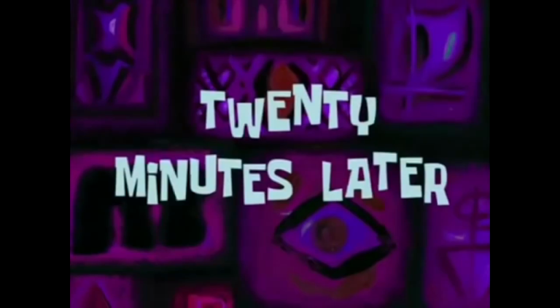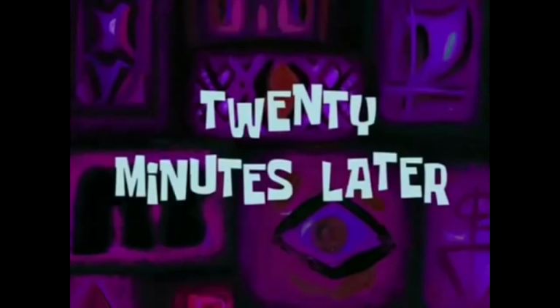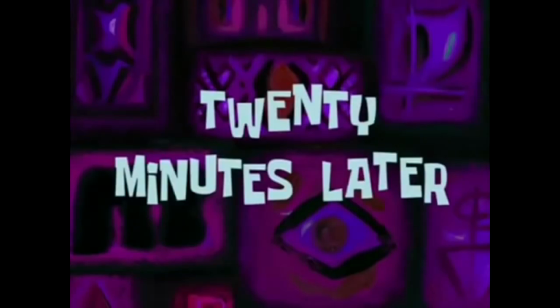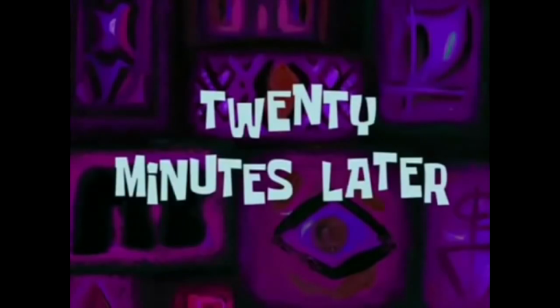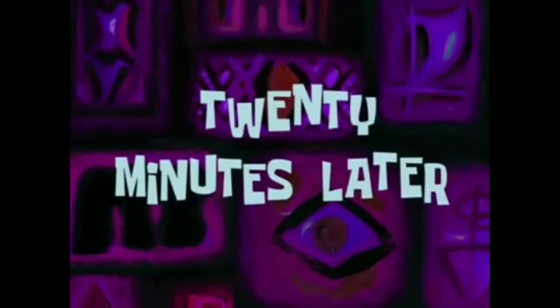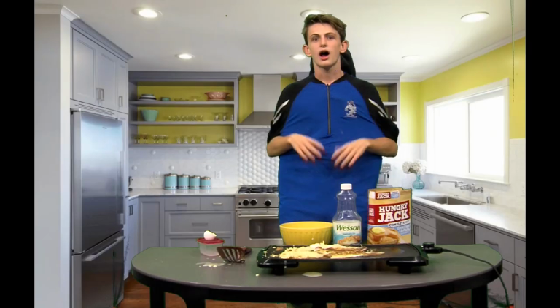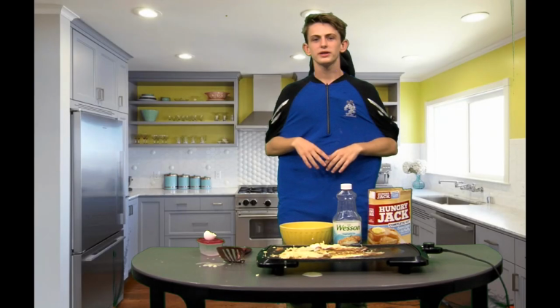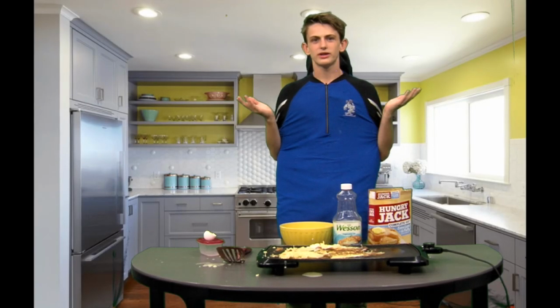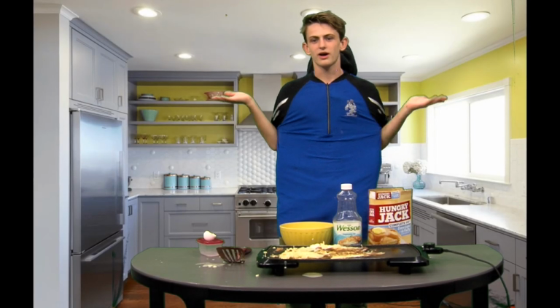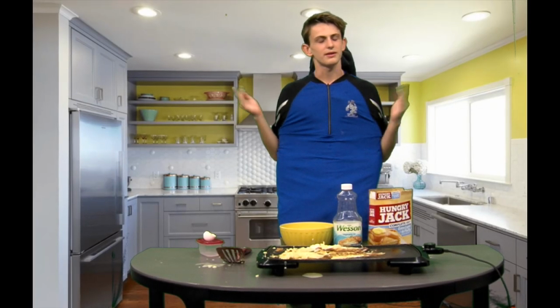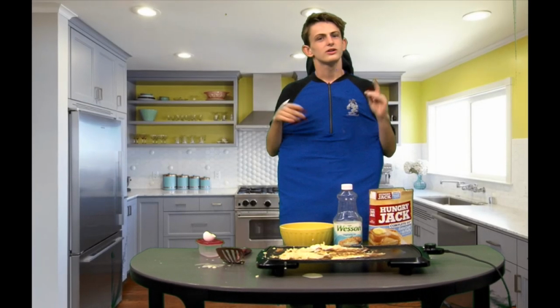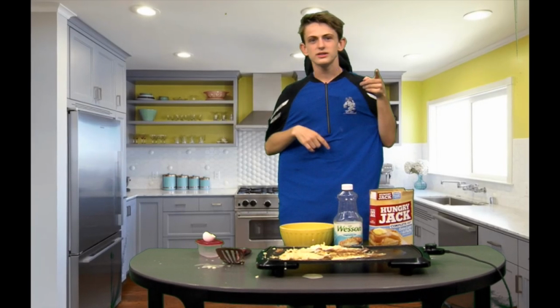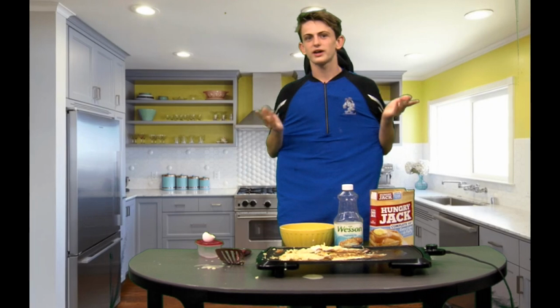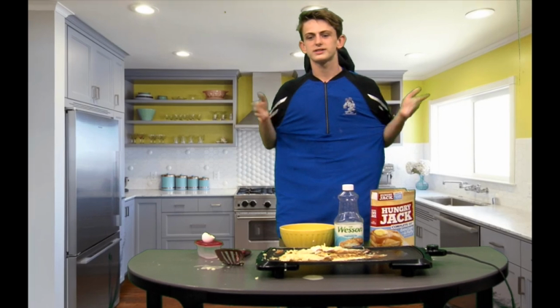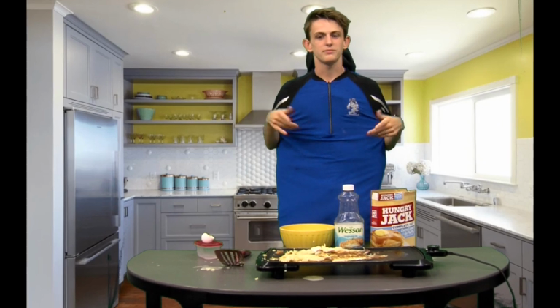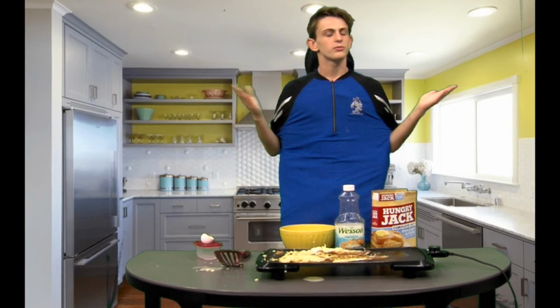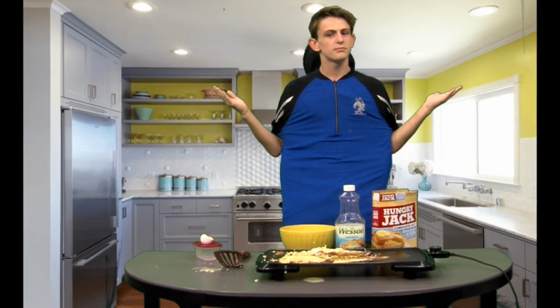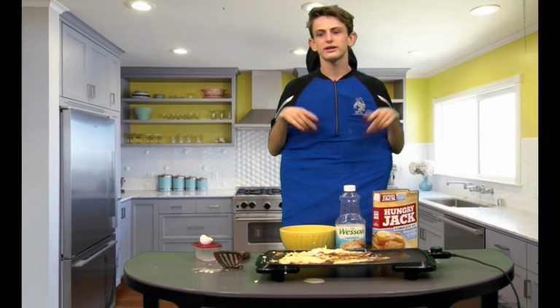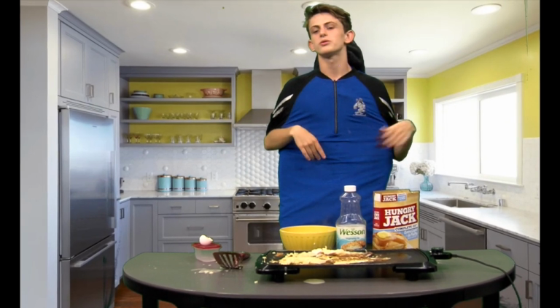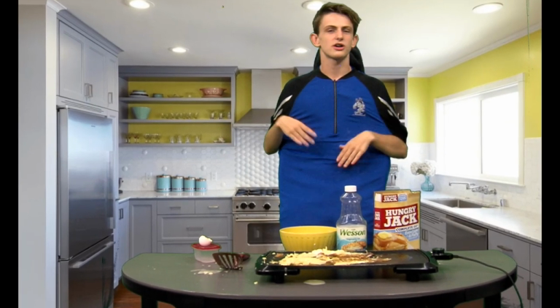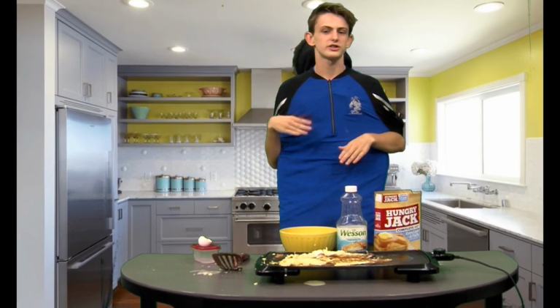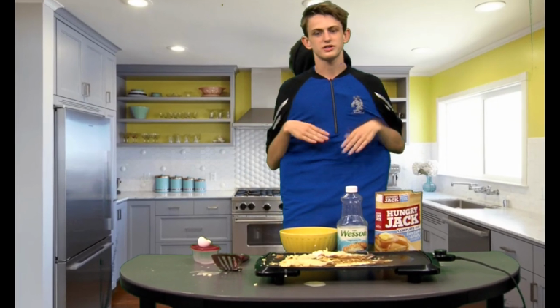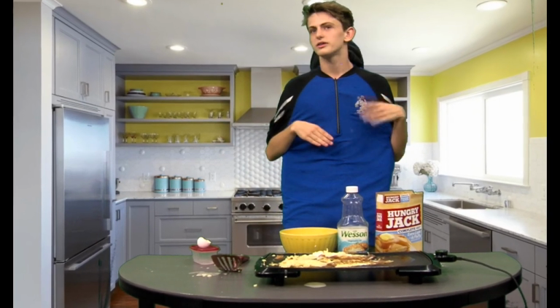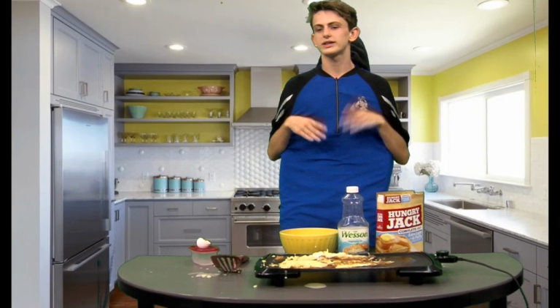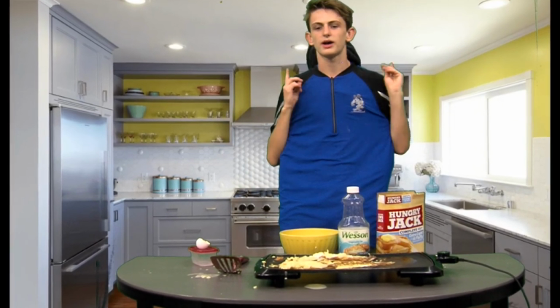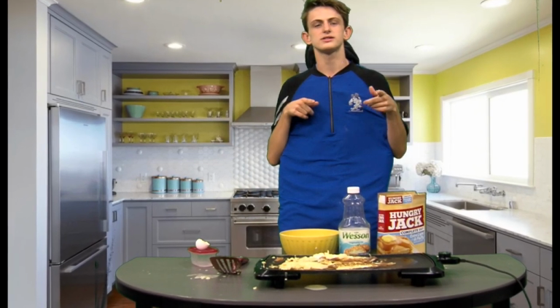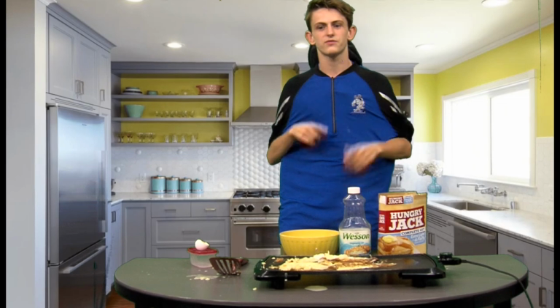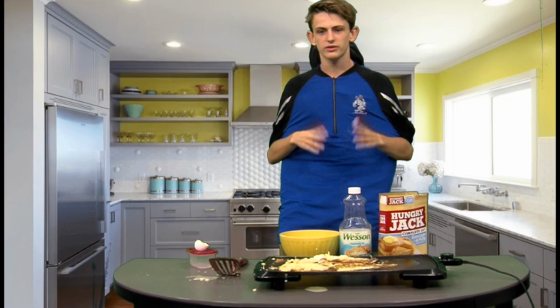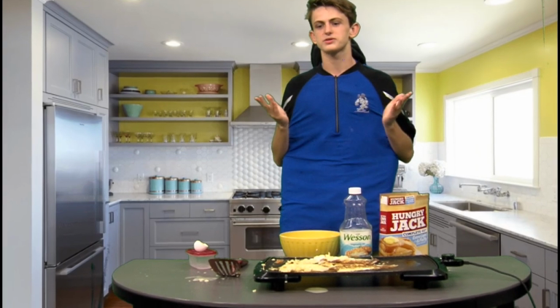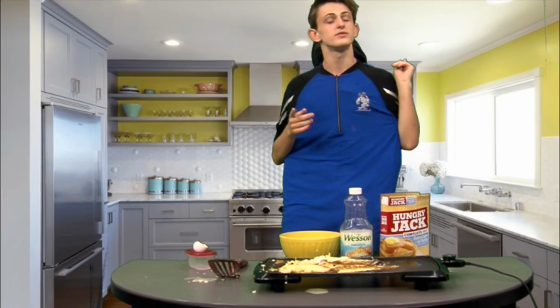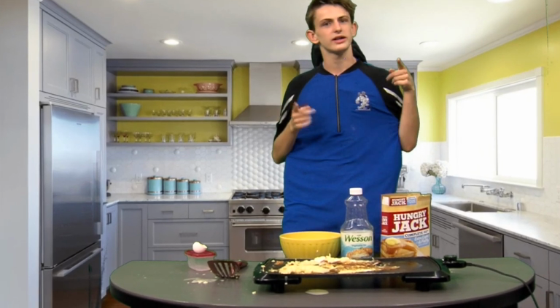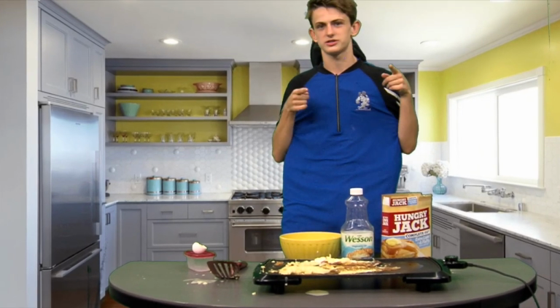Twenty minutes later — I'm being told that we're out of time, because getting this right takes time. When we come back next week, we'll share our finished project. Until next time, I'm Nick for another episode of the Nick and Nate Cooking Show.